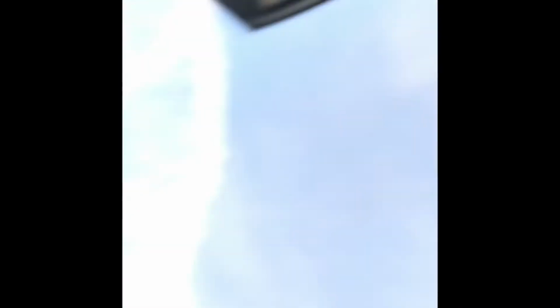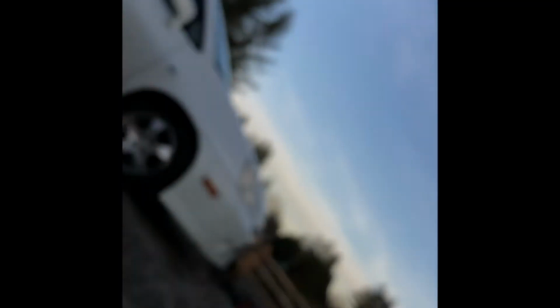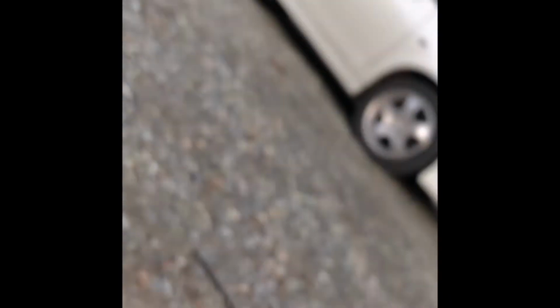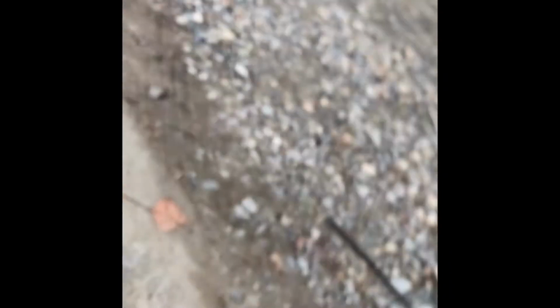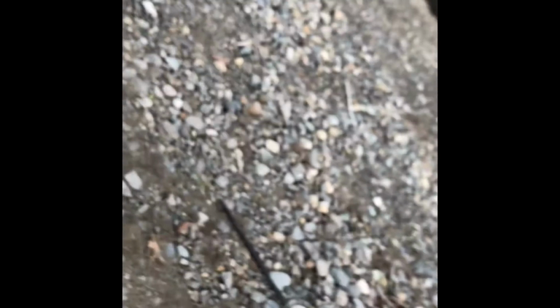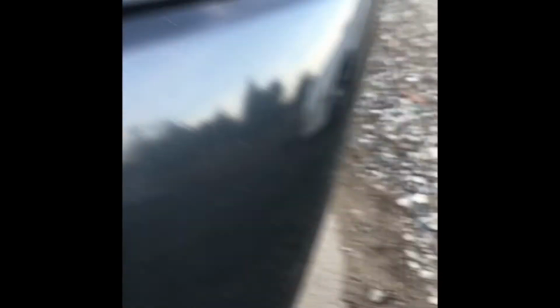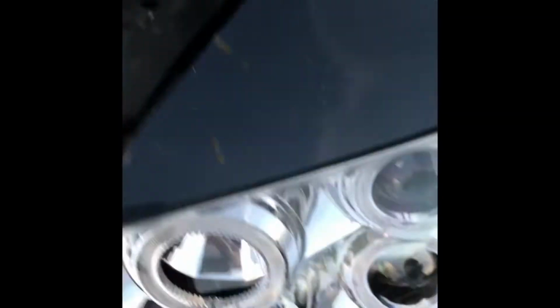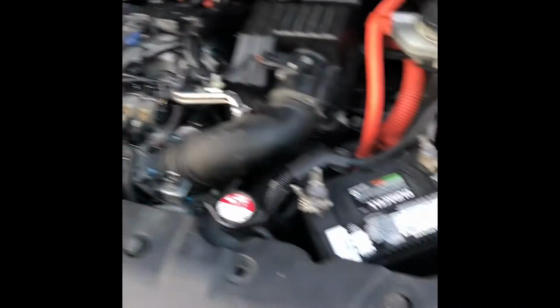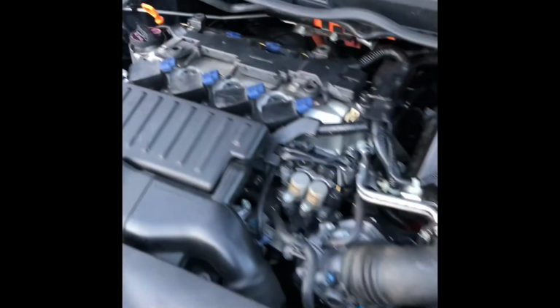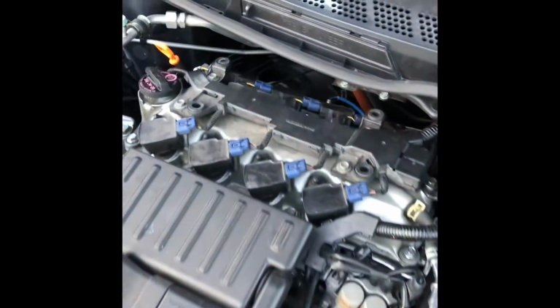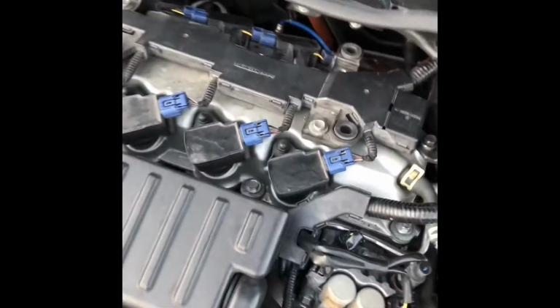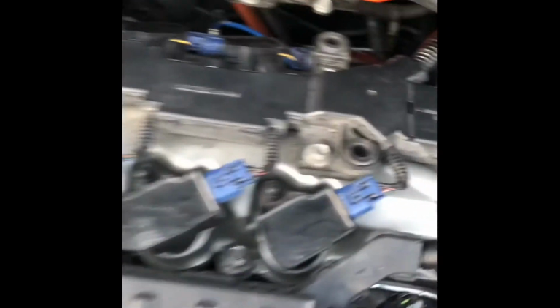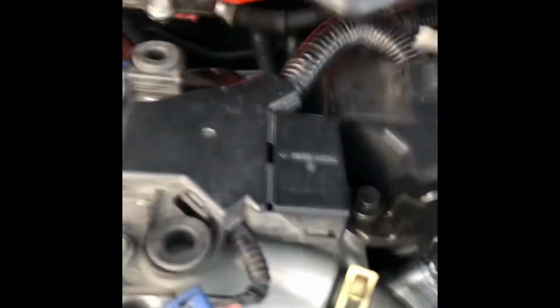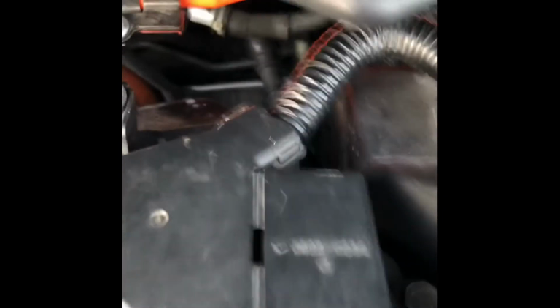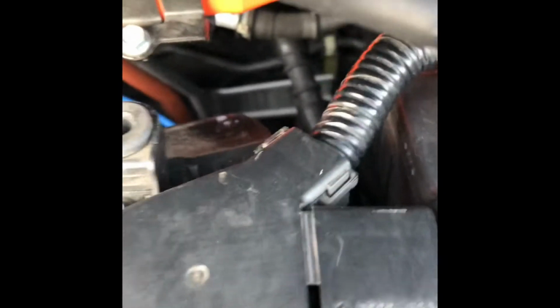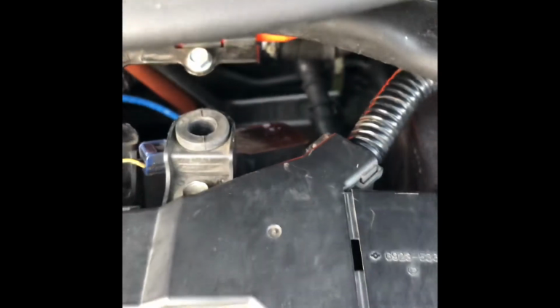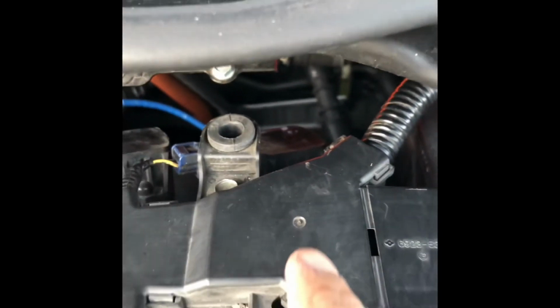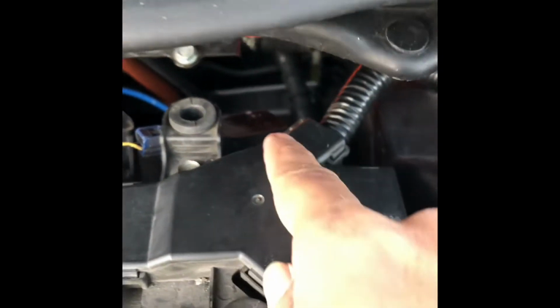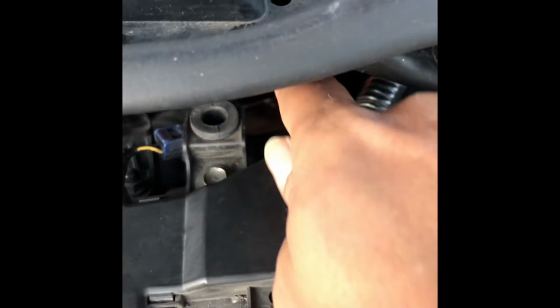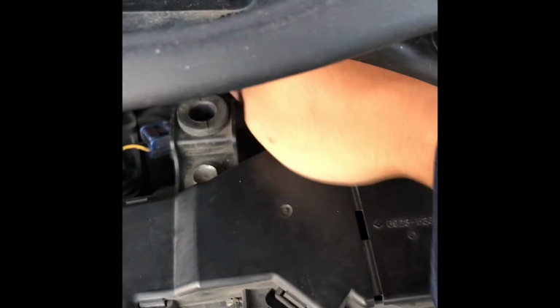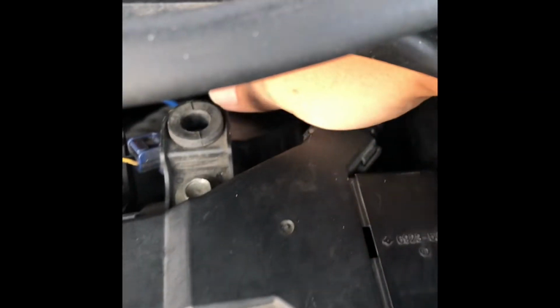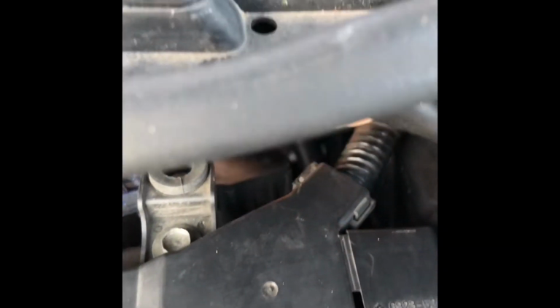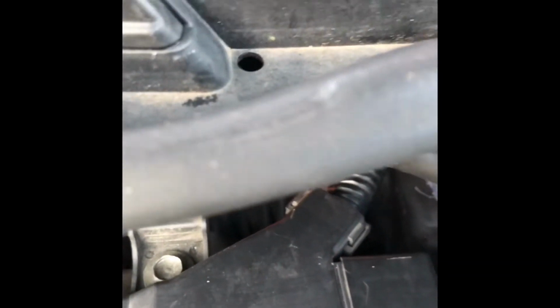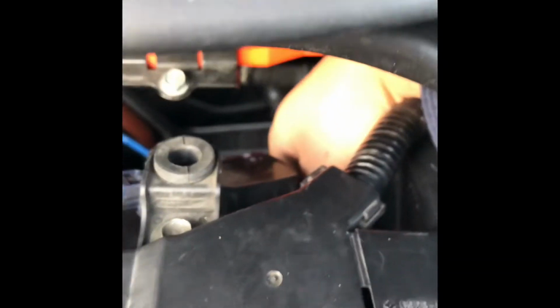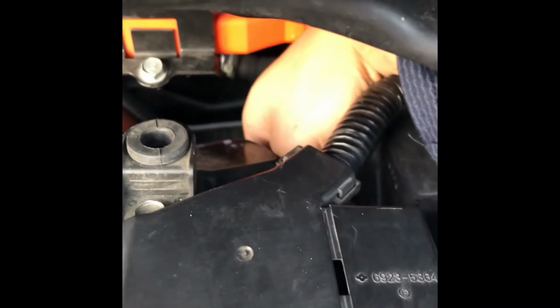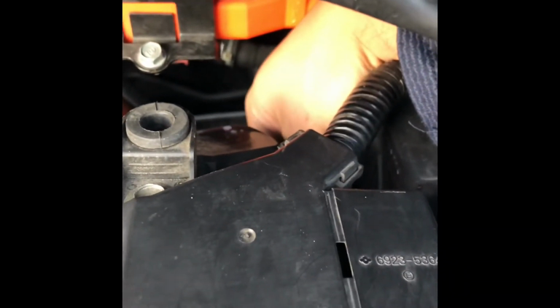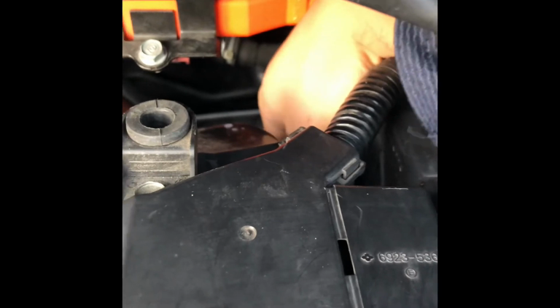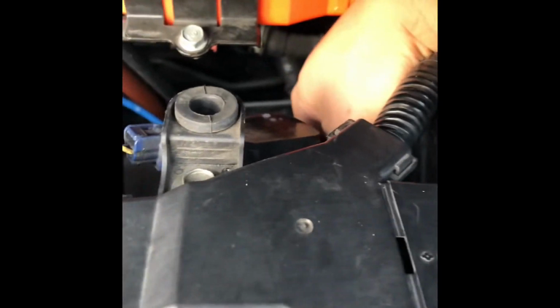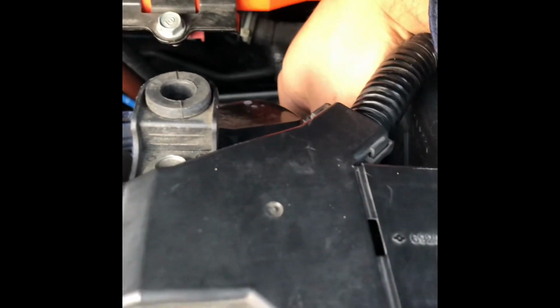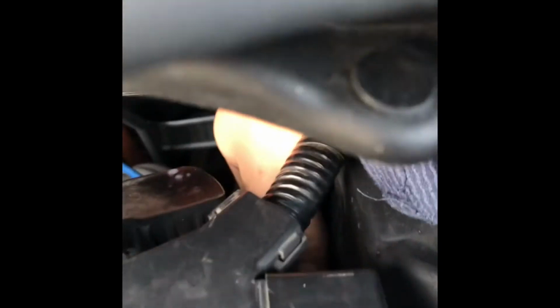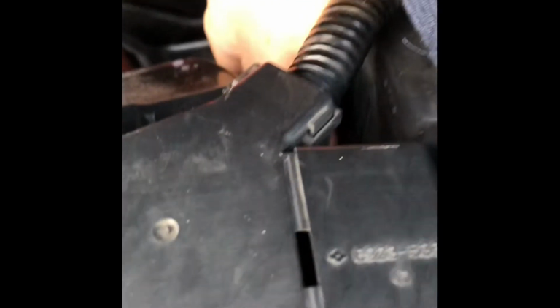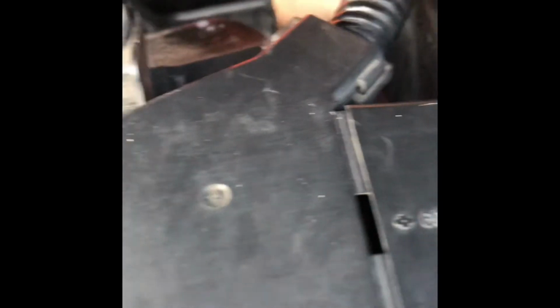Now, the other one is back here. It is on the back of the motor. You have to go inside, or it's right here.